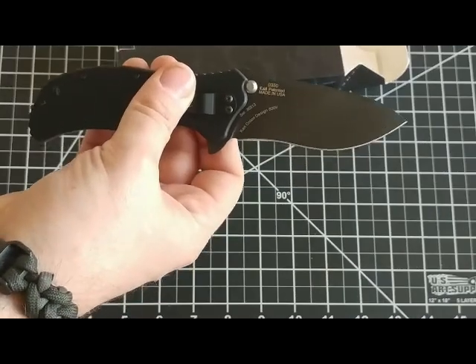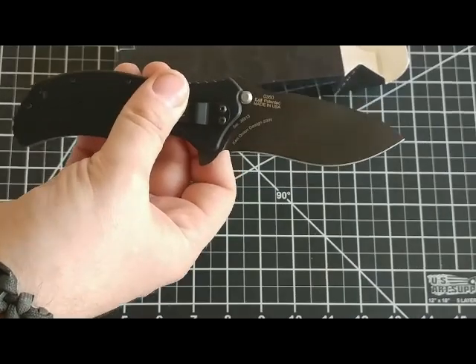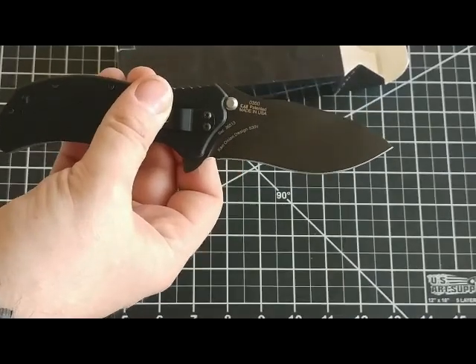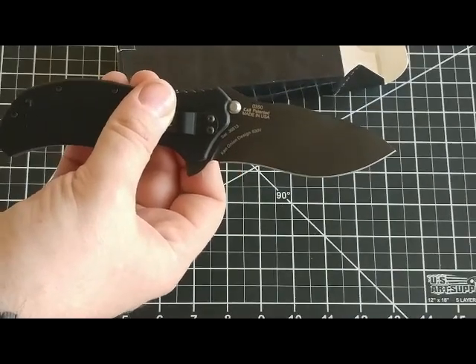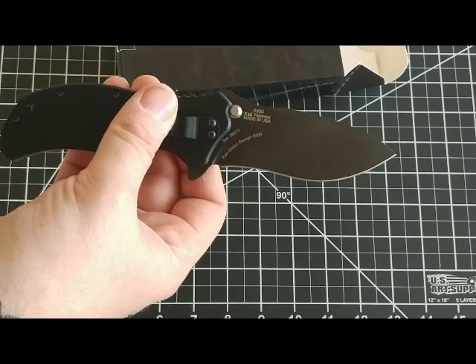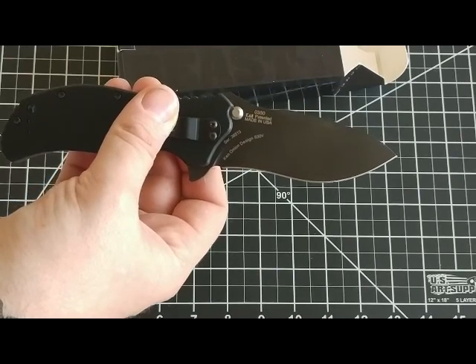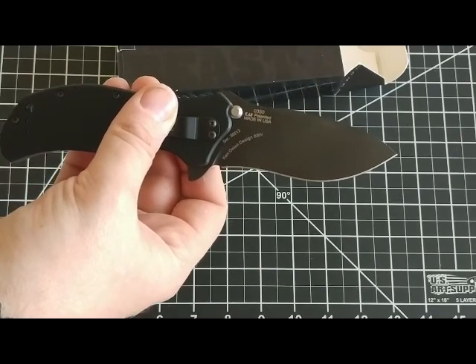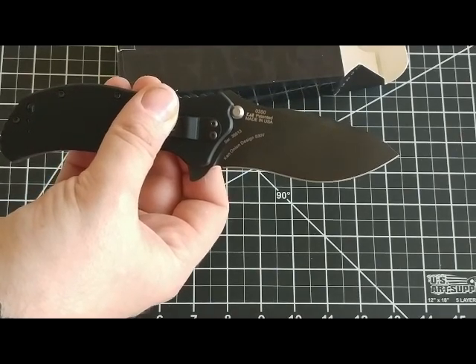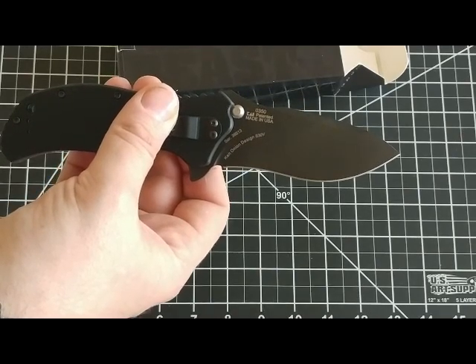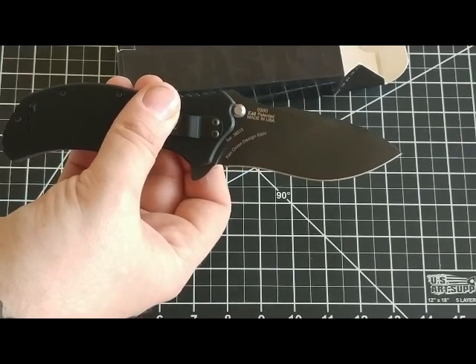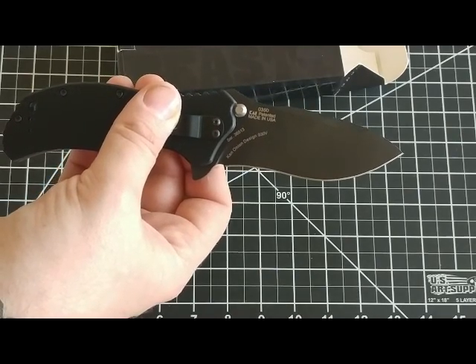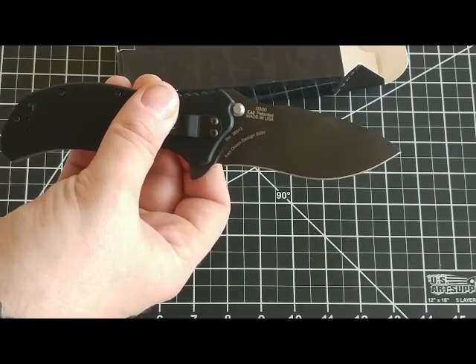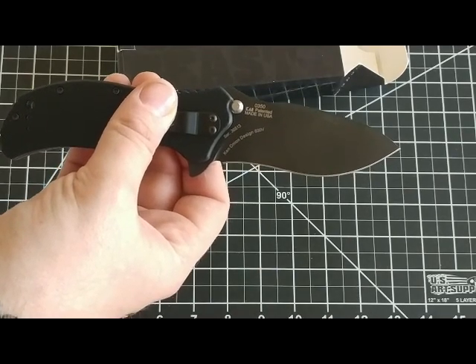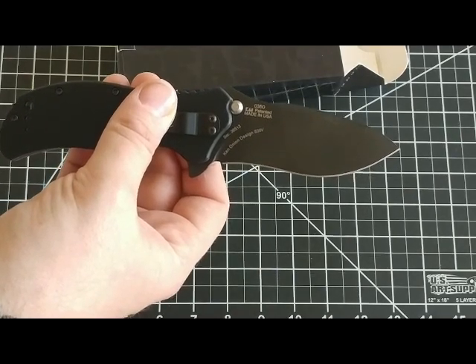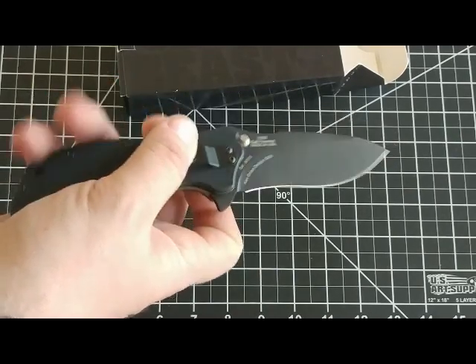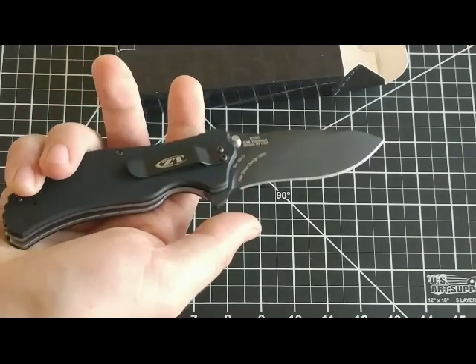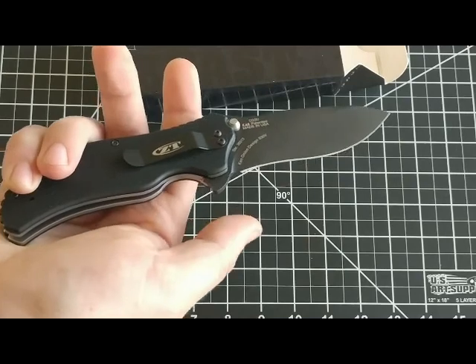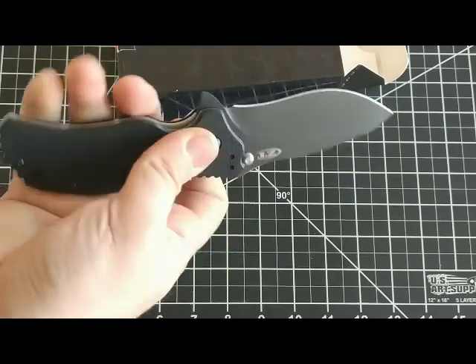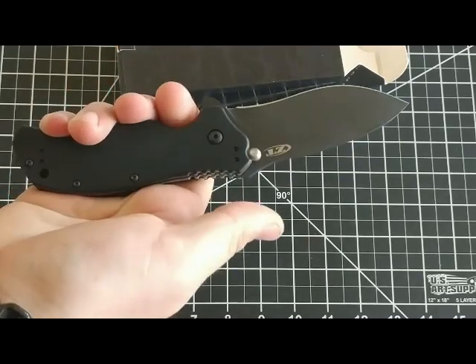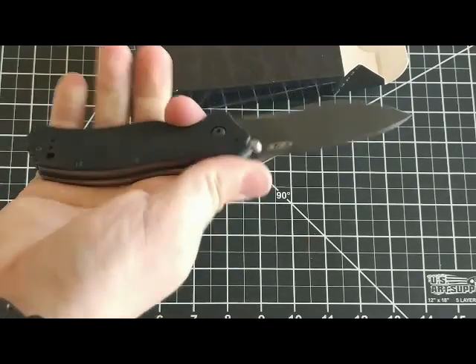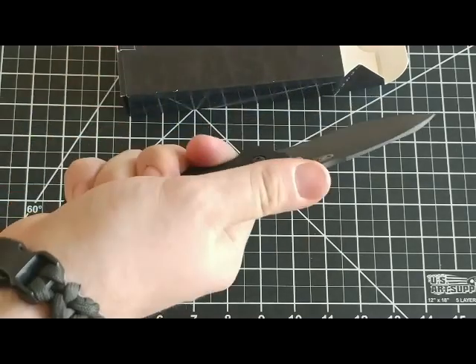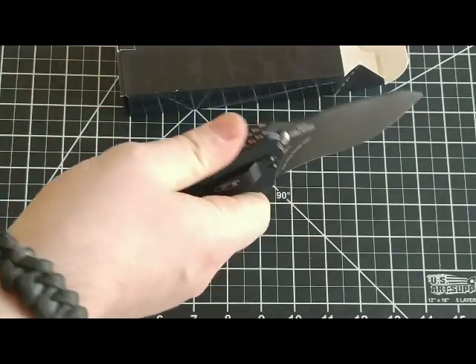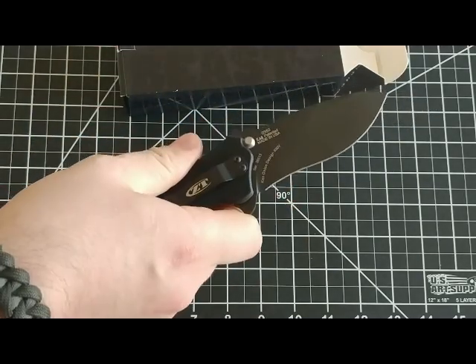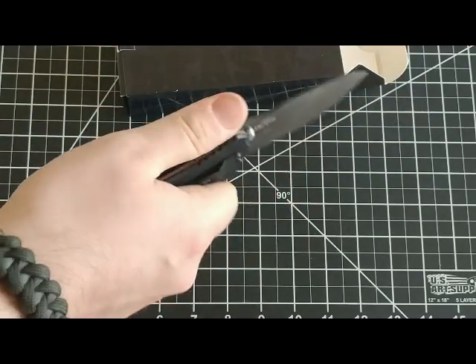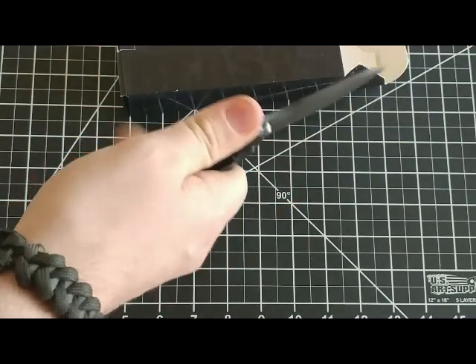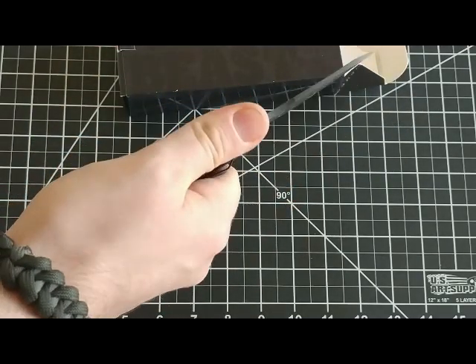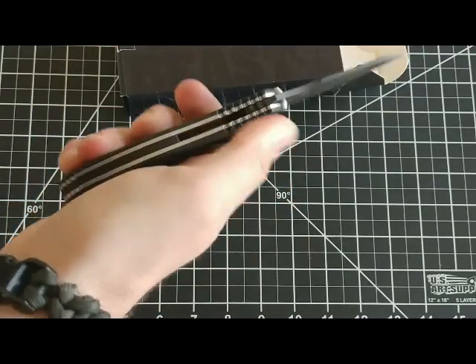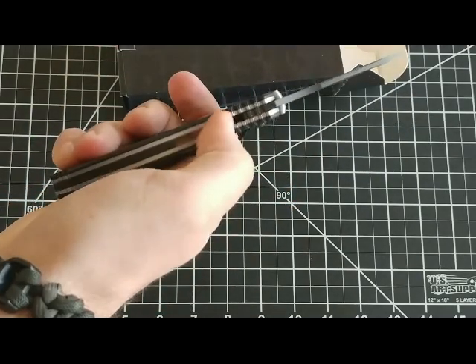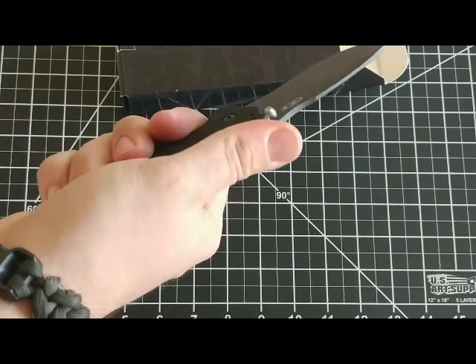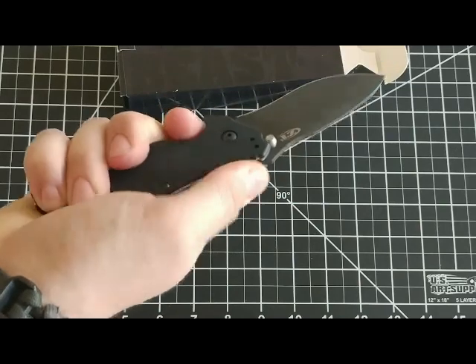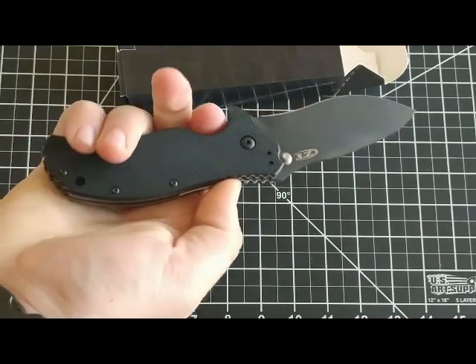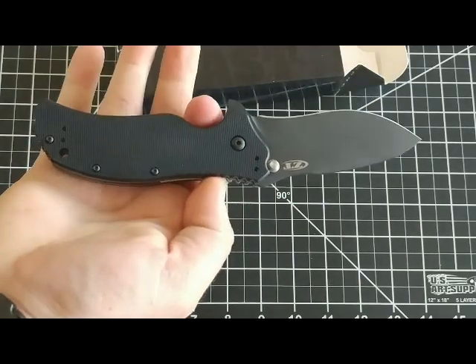The blade steel is S30V steel and it is a Ken Onion designed knife made in the USA. I really dig this knife — it feels great in the hand. The finger jimping on the top feels great.